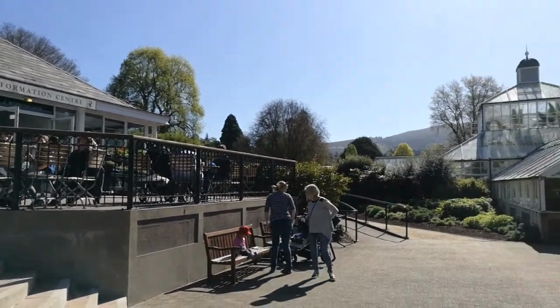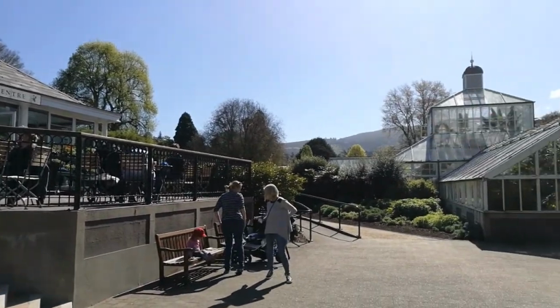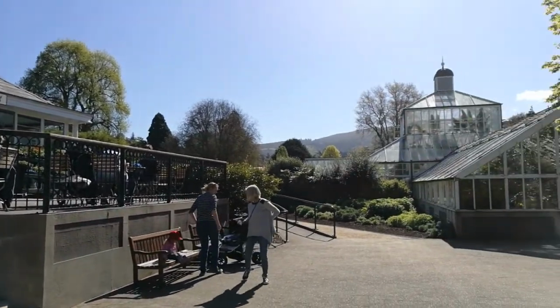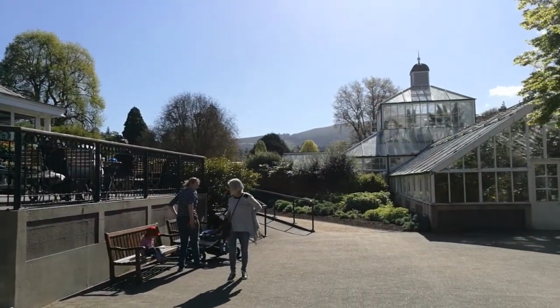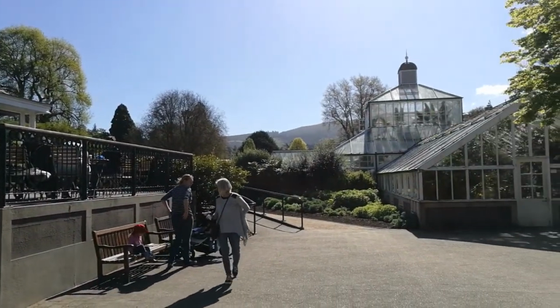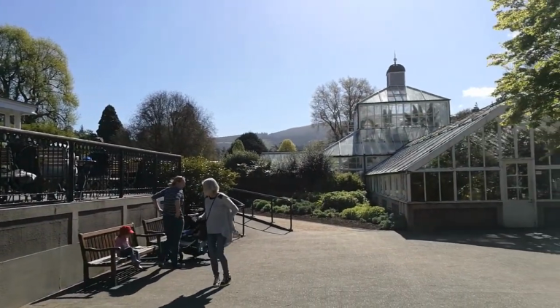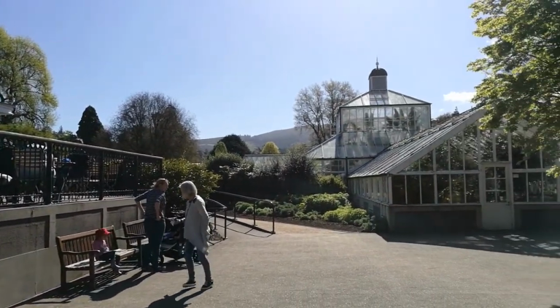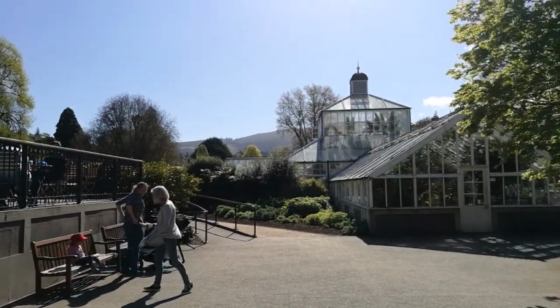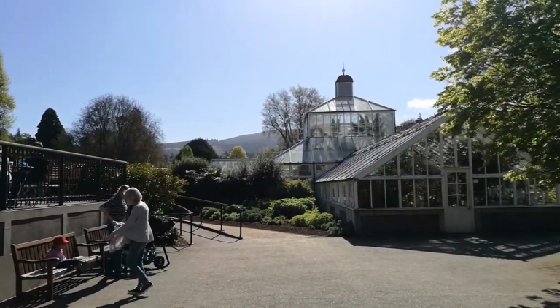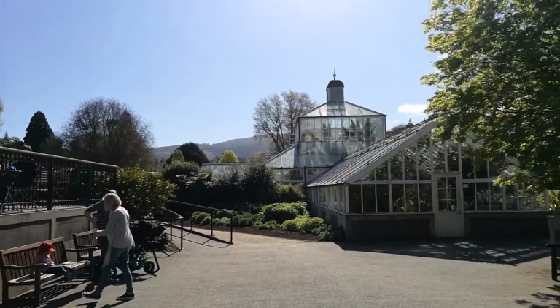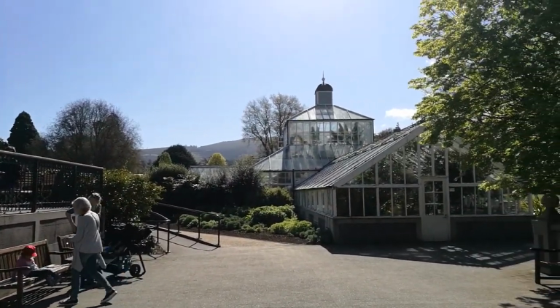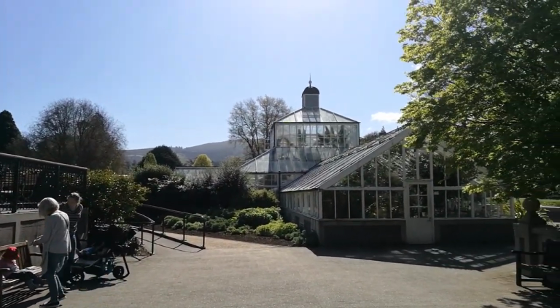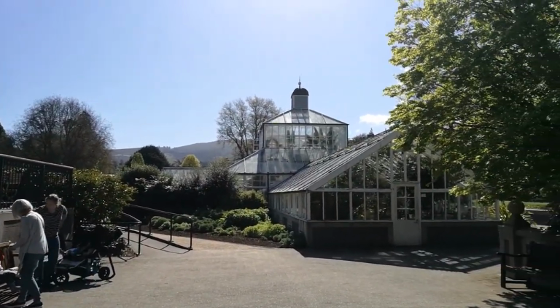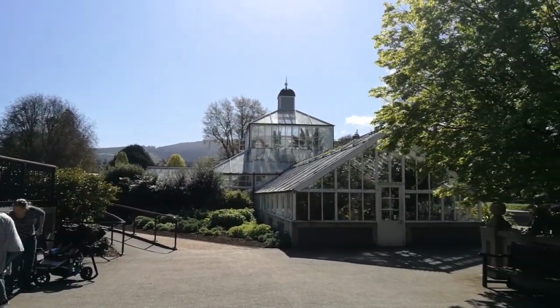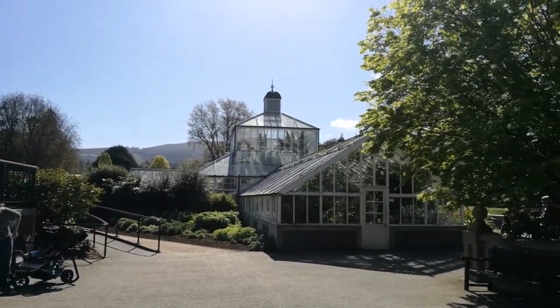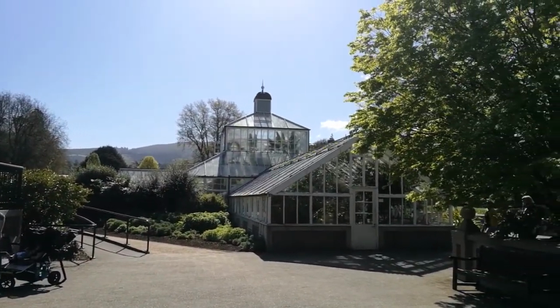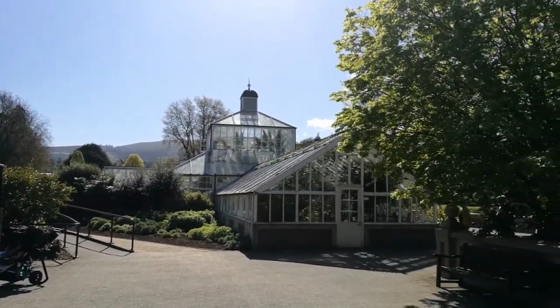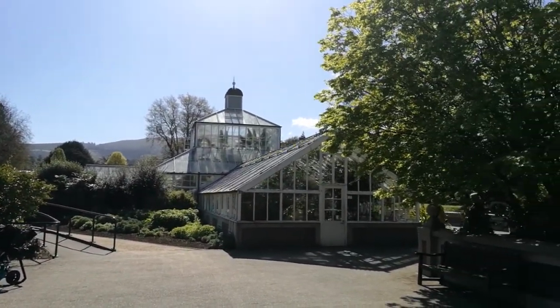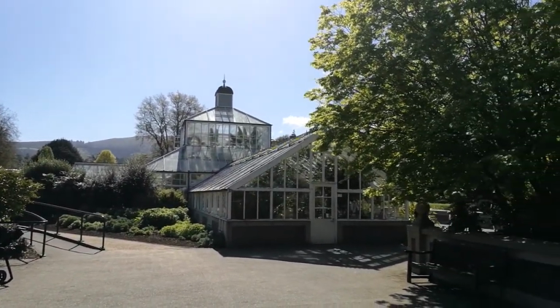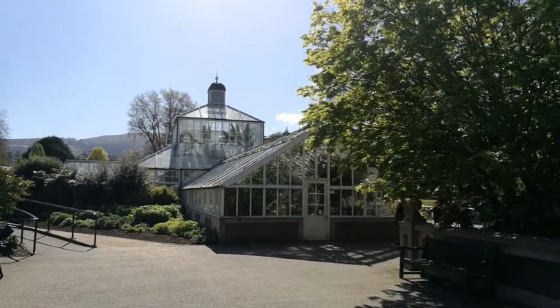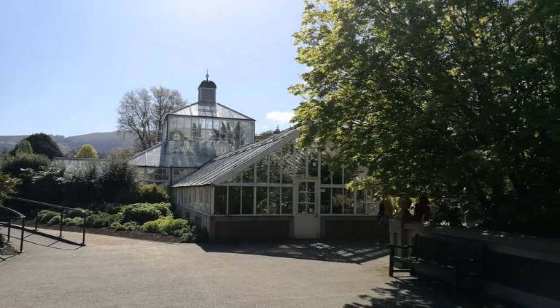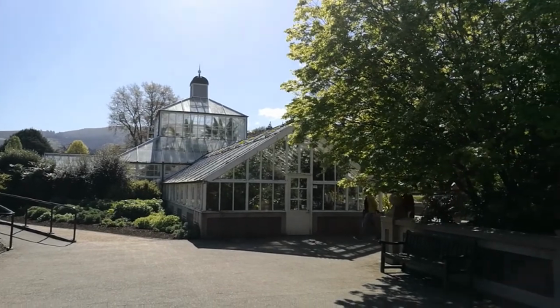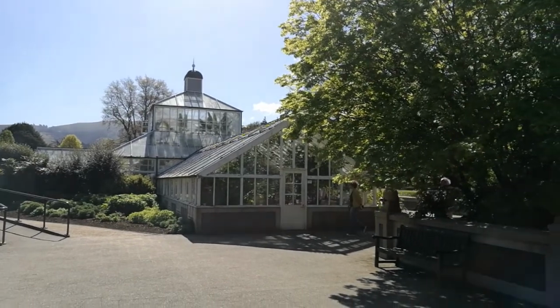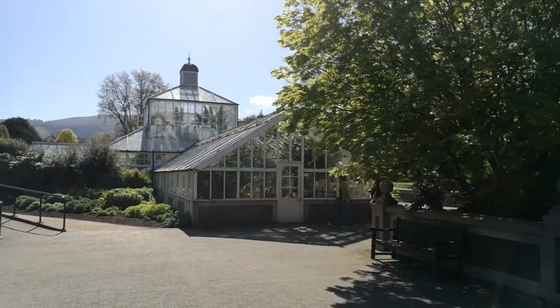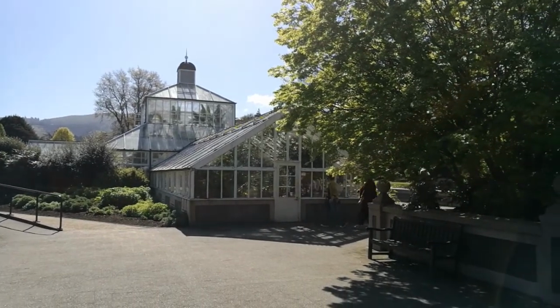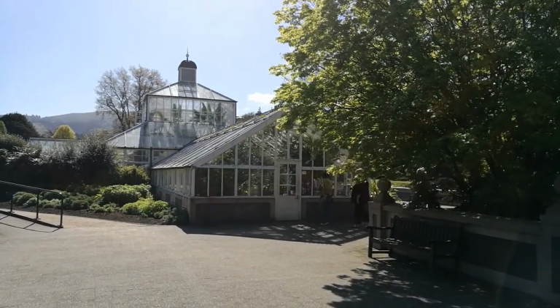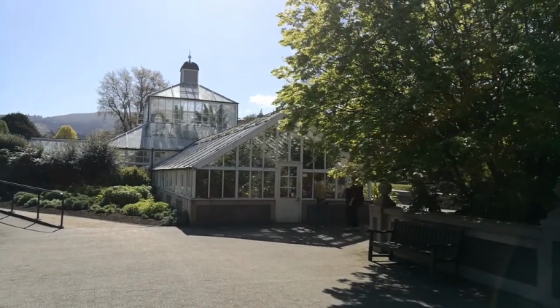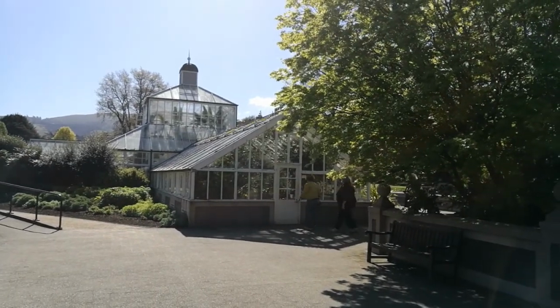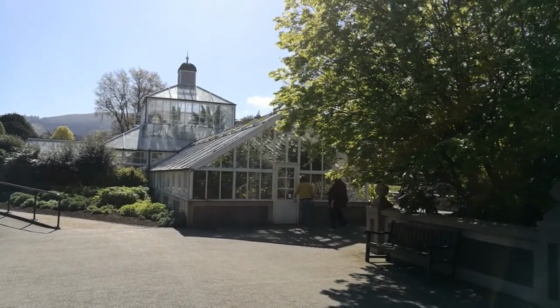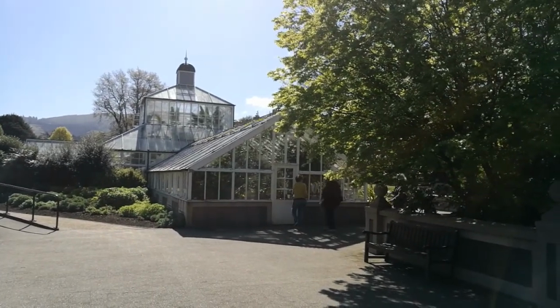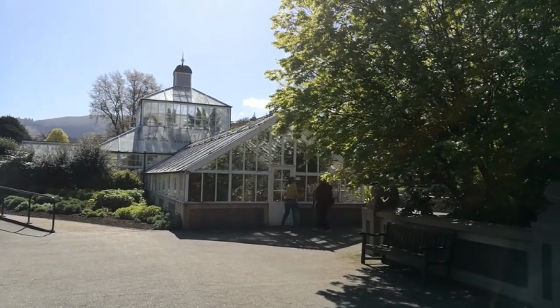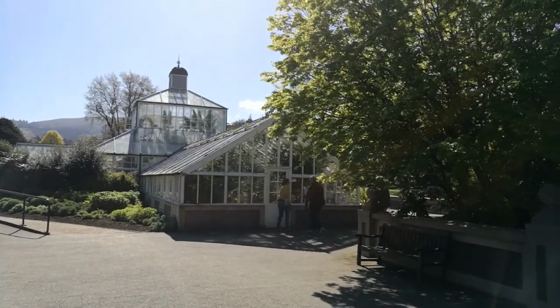And looking west are the hills surrounding Dunedin and the glass house.